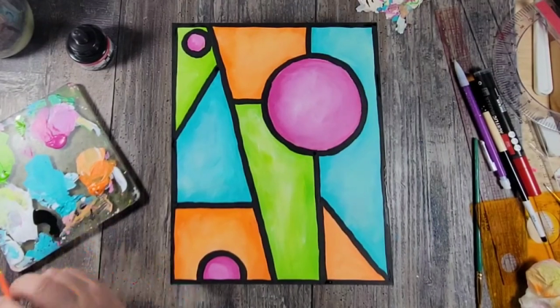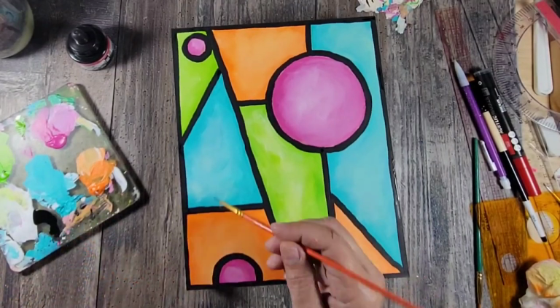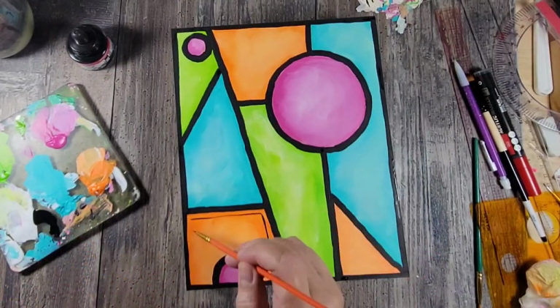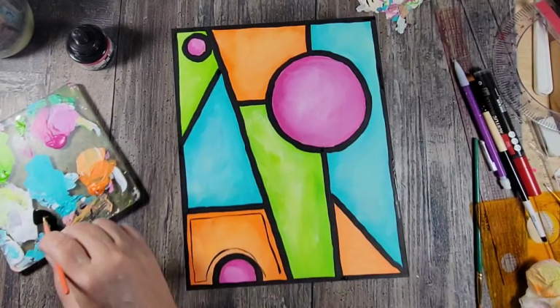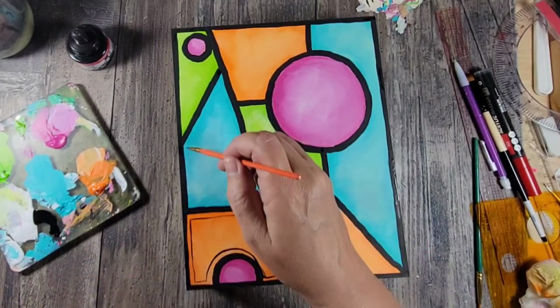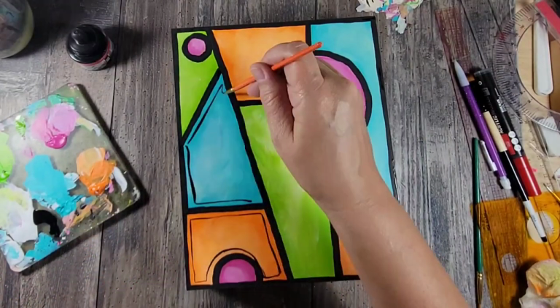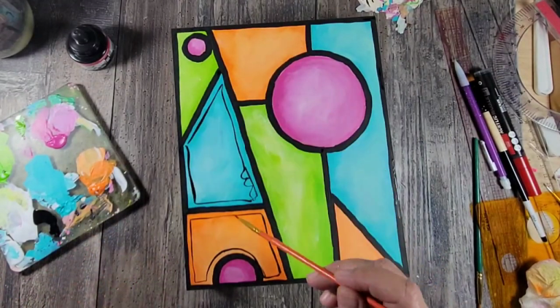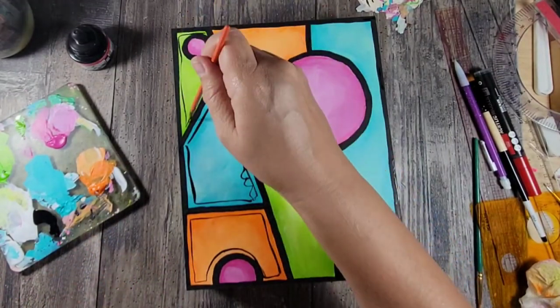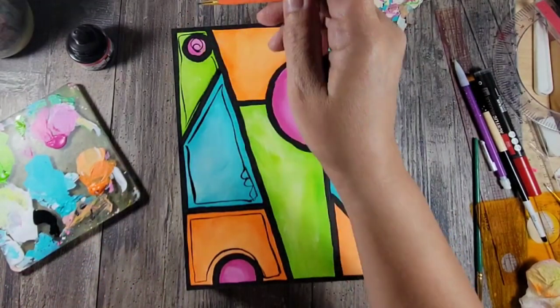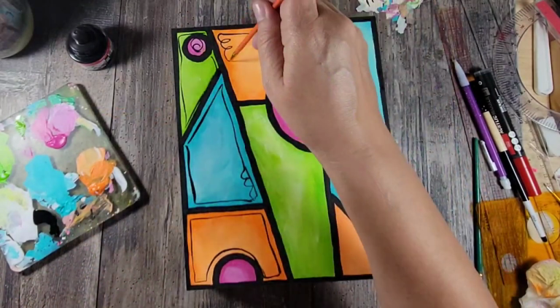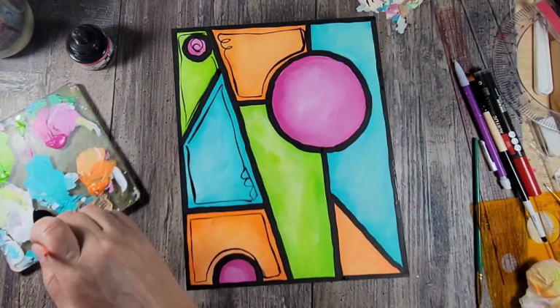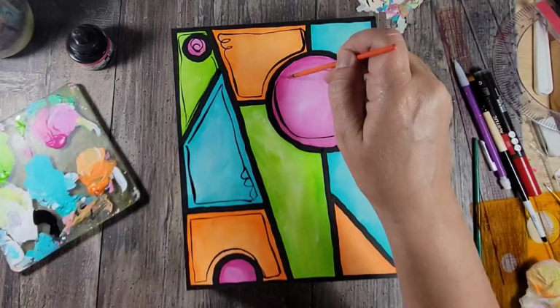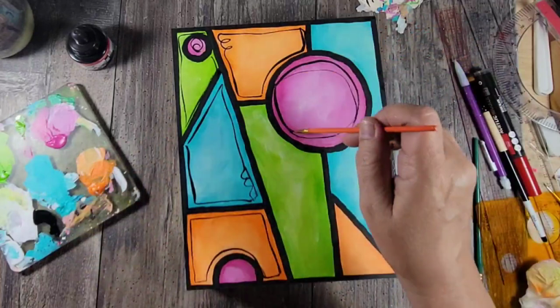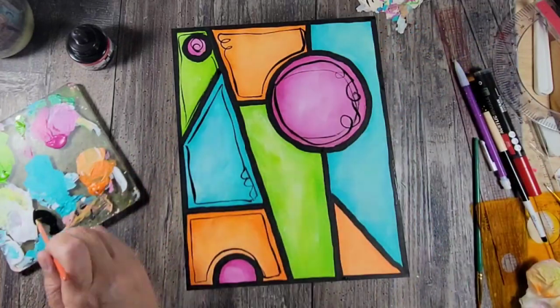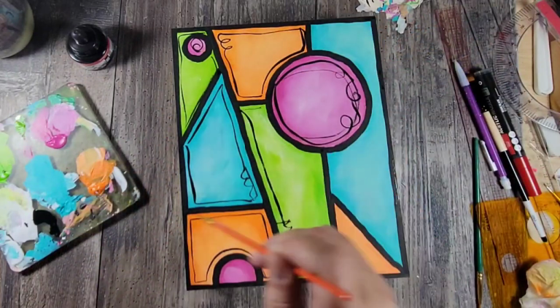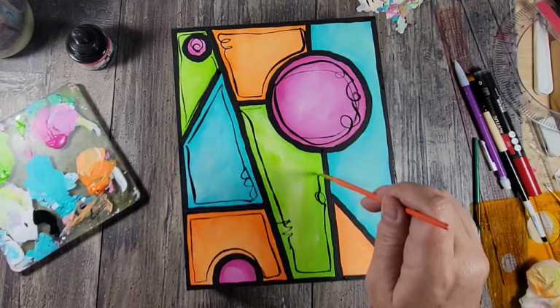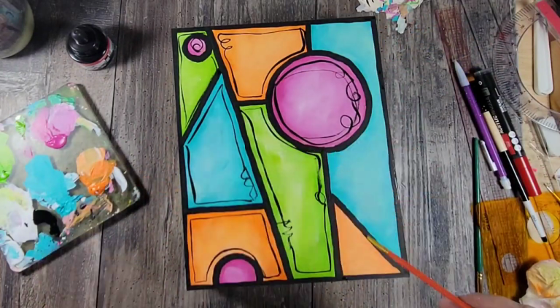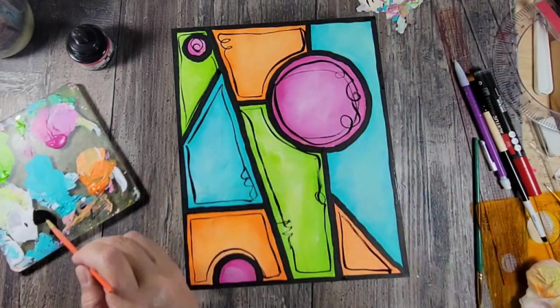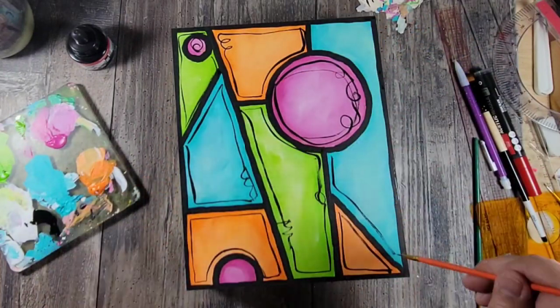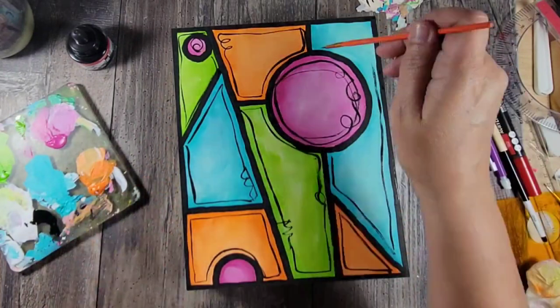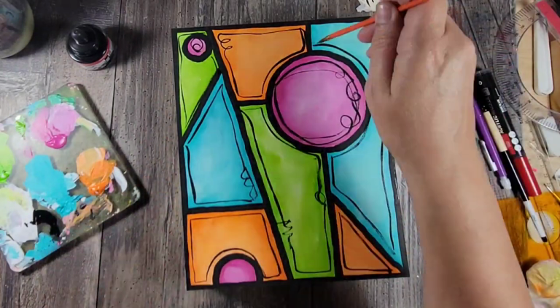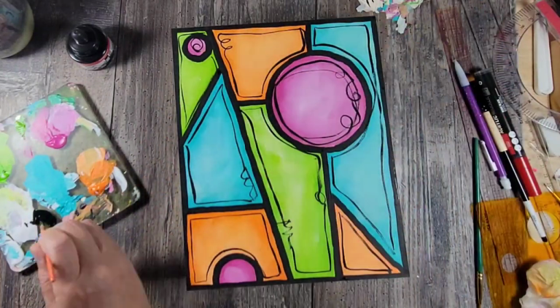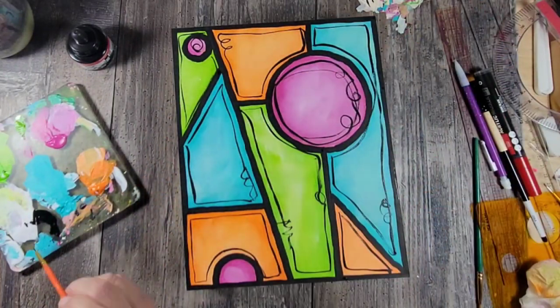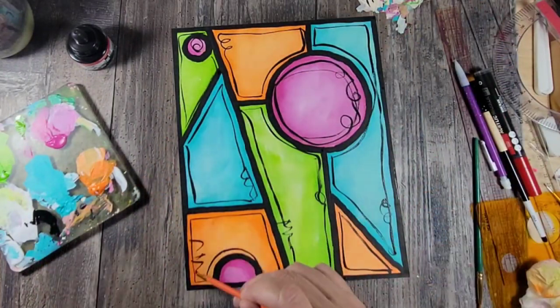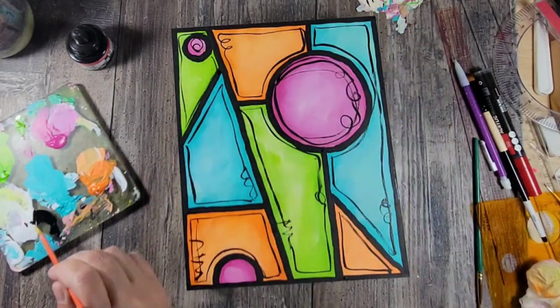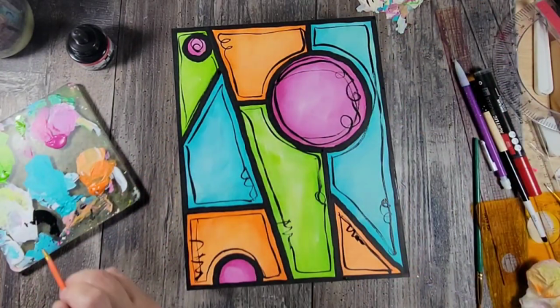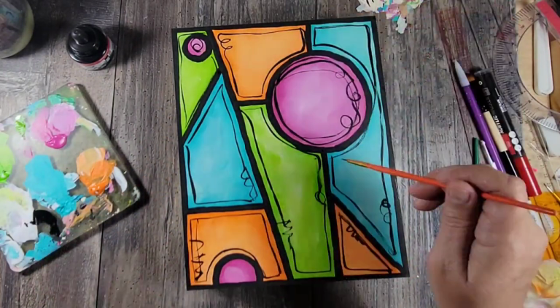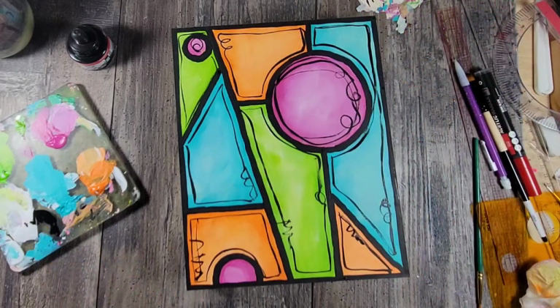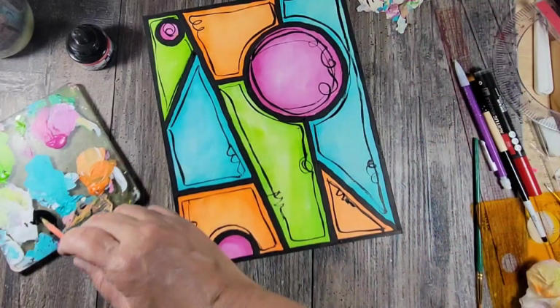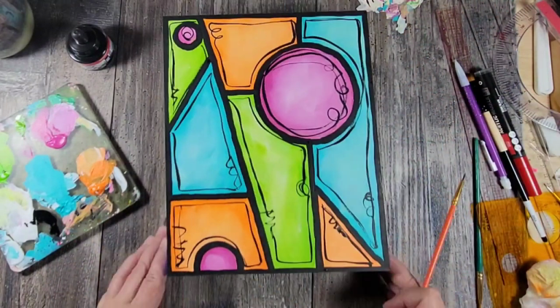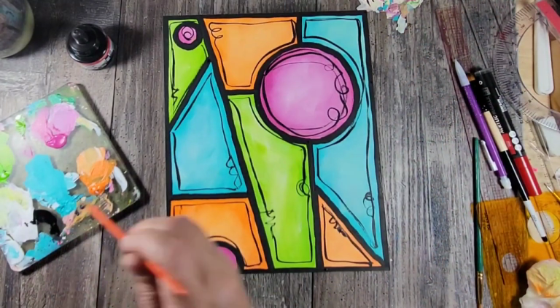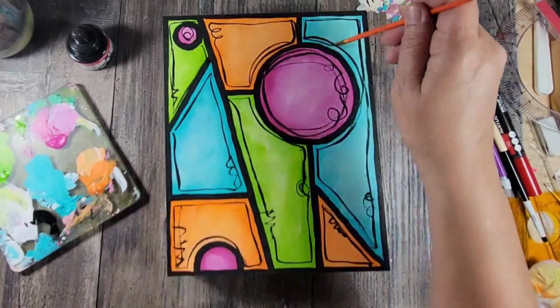Next up I'm using a fine liner and that acrylic ink to add these squiggly lines. My goal was to have this geometric shape, but I had to add some whimsy.